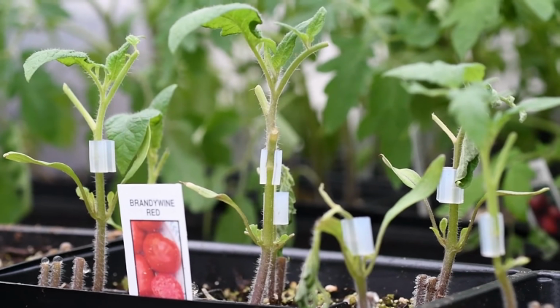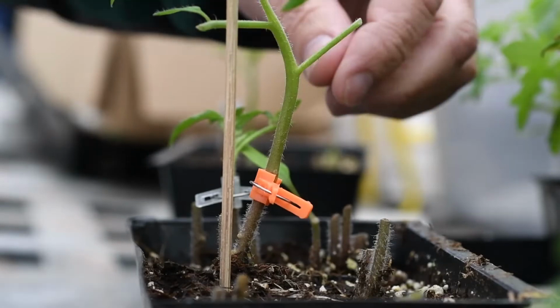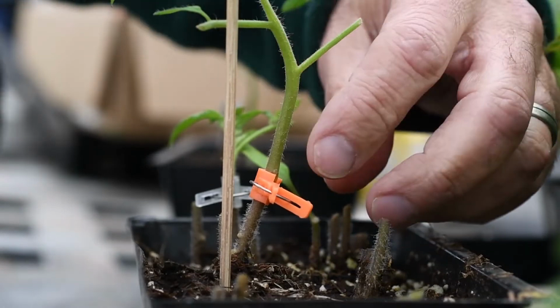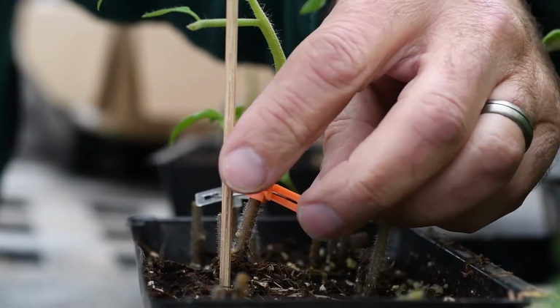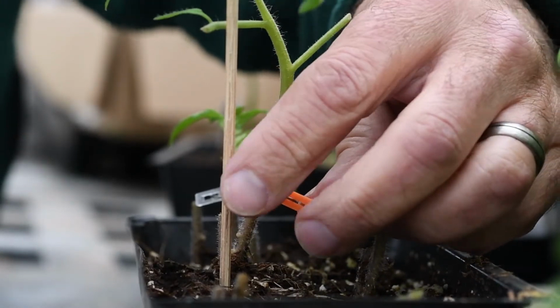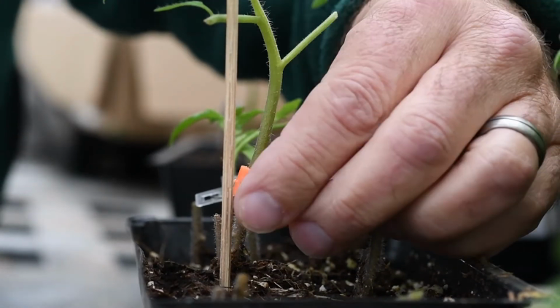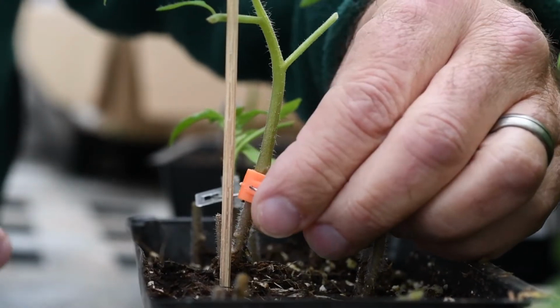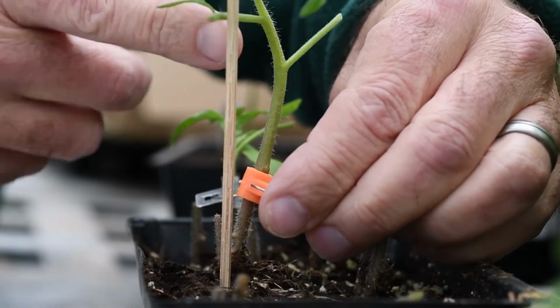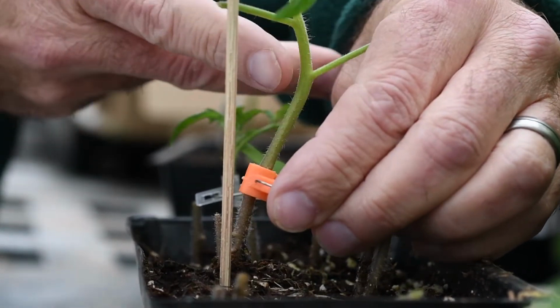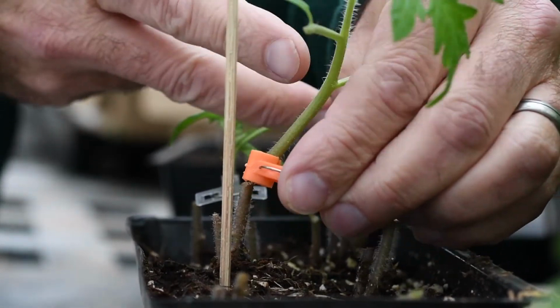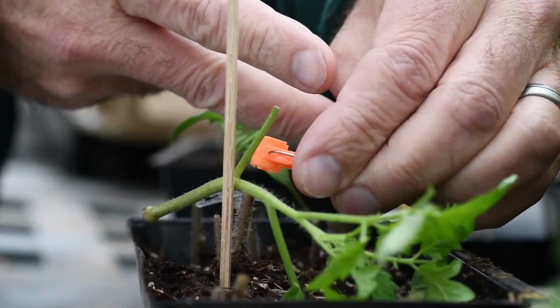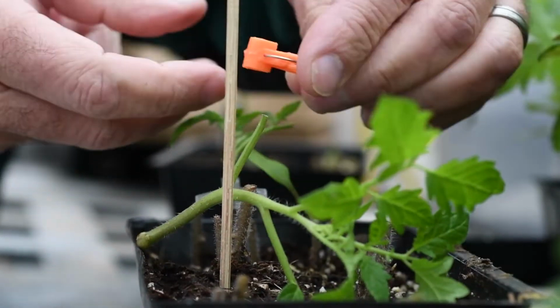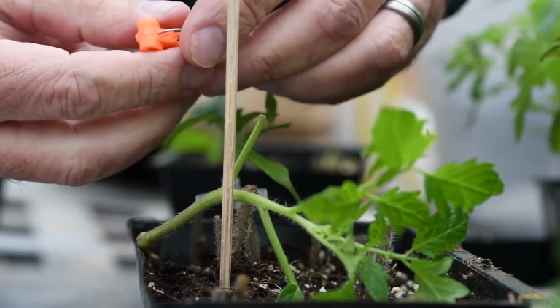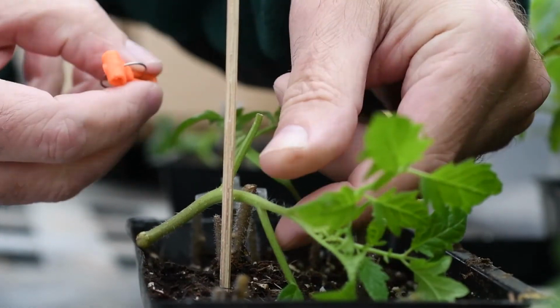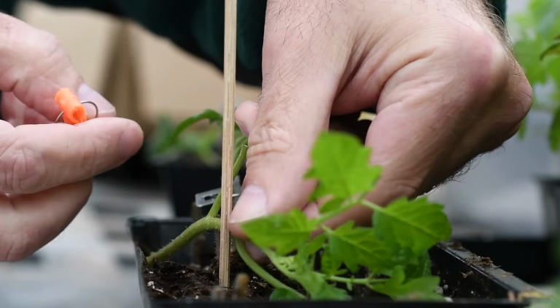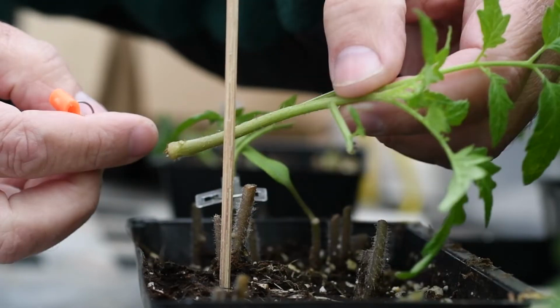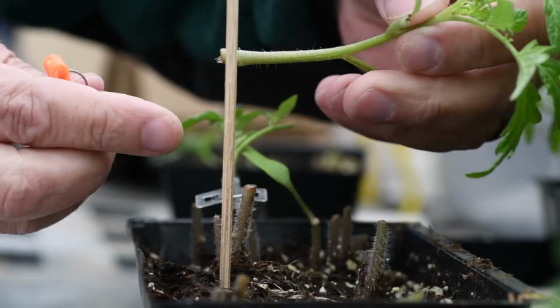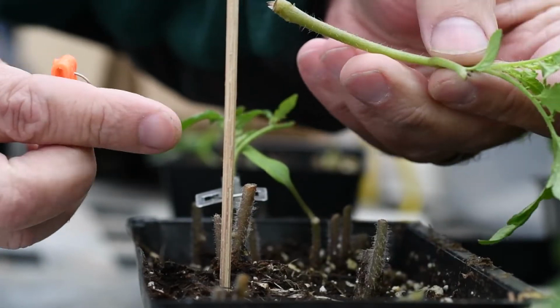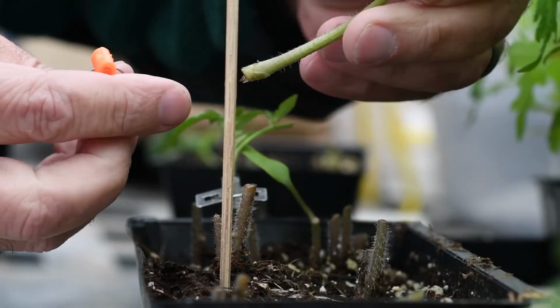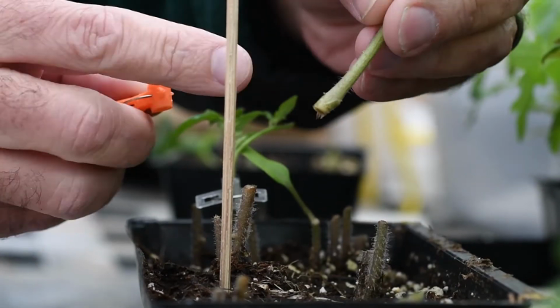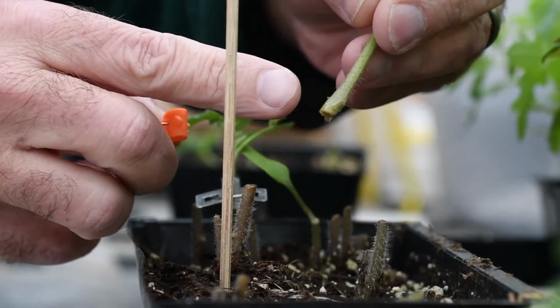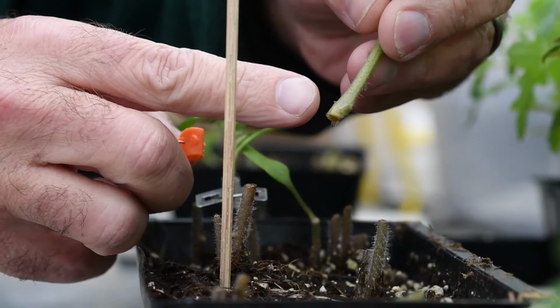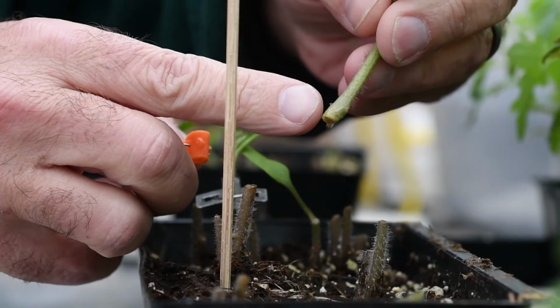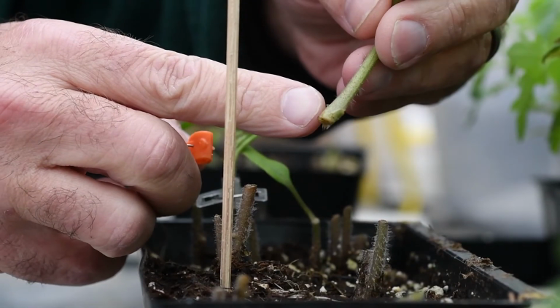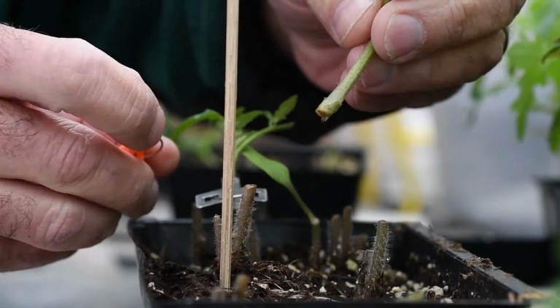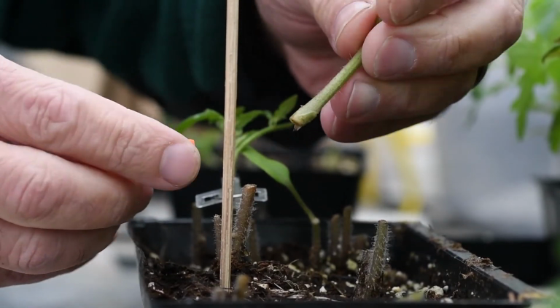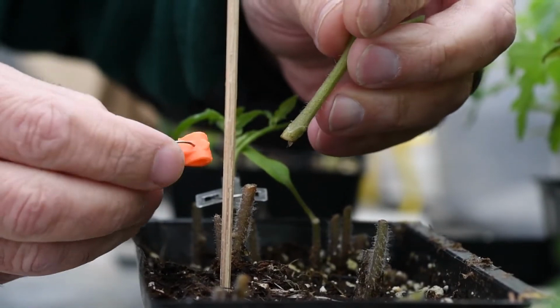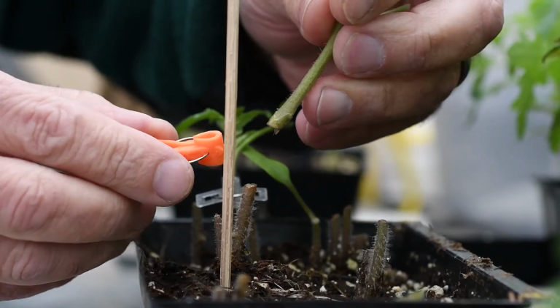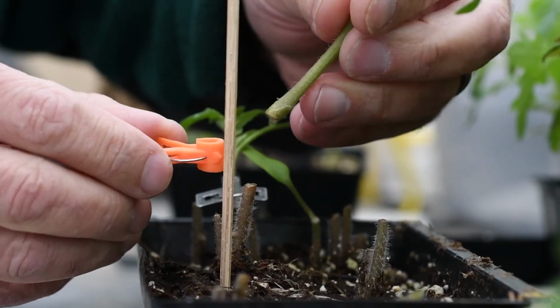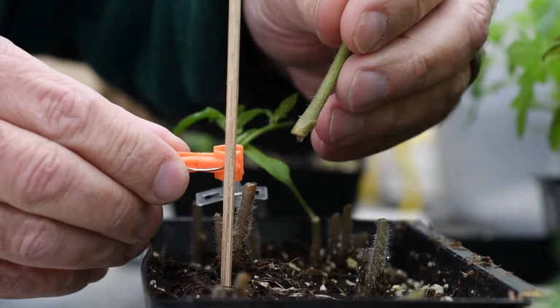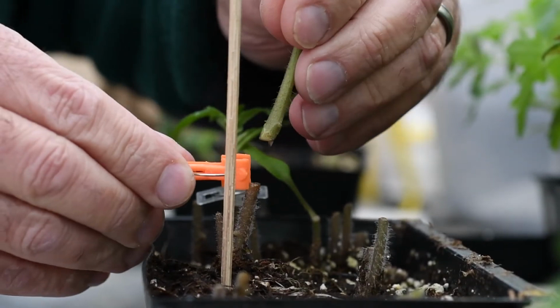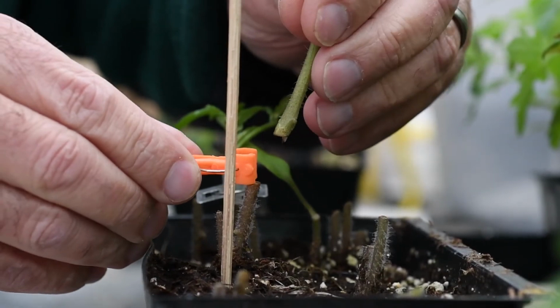This is an example of what not to do. I removed the clip too soon and it separated. You can see the swelling as it was beginning to heal.